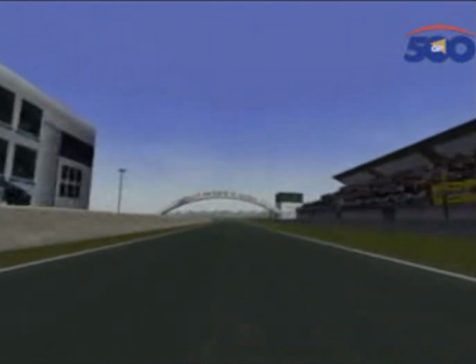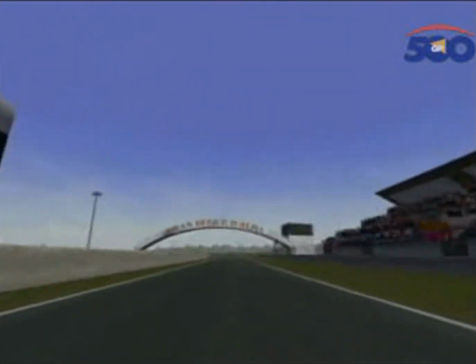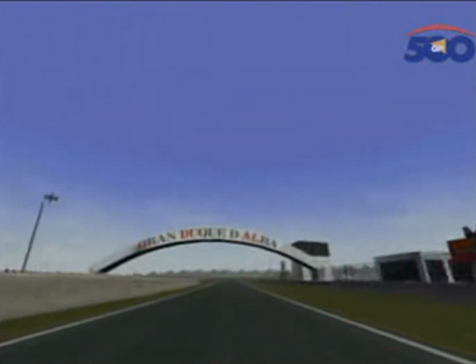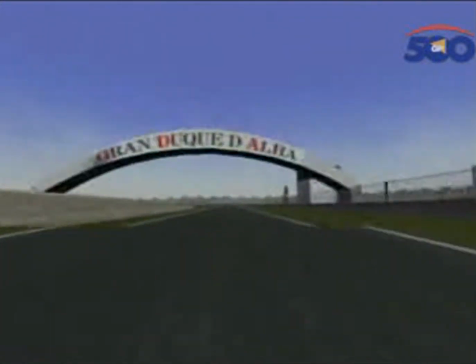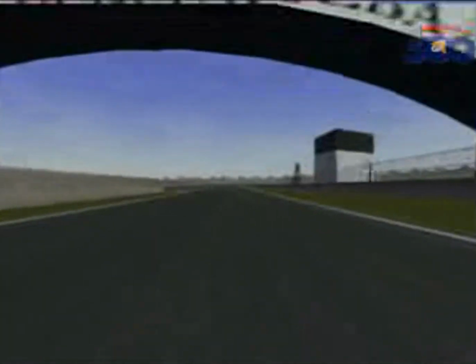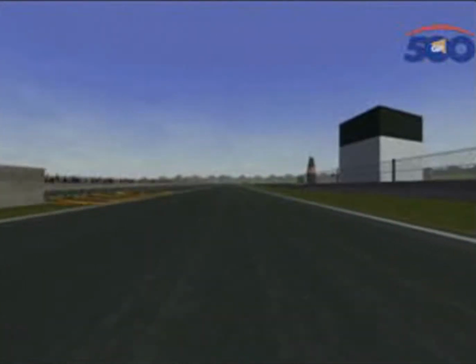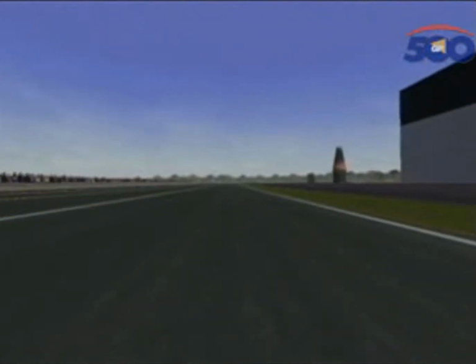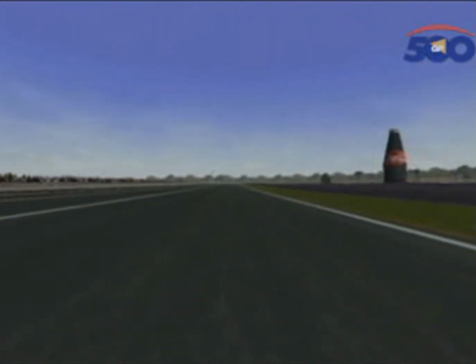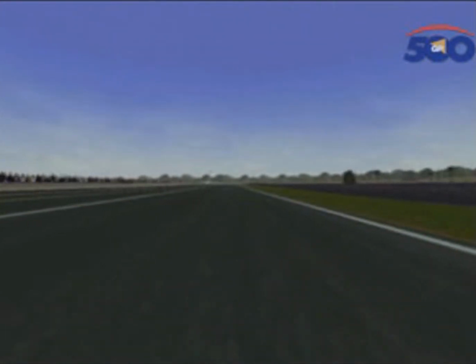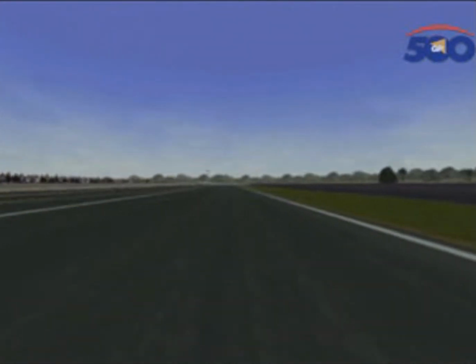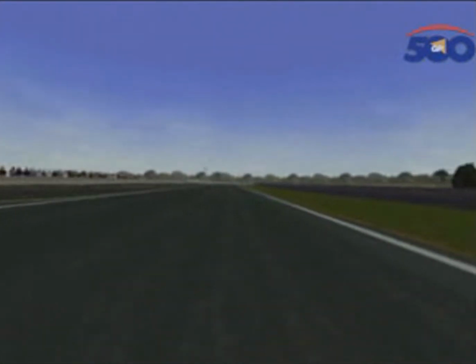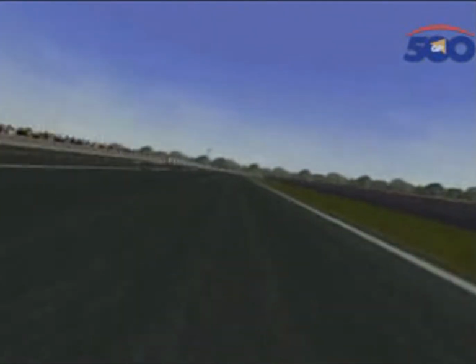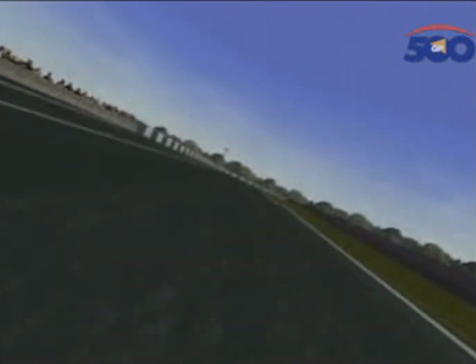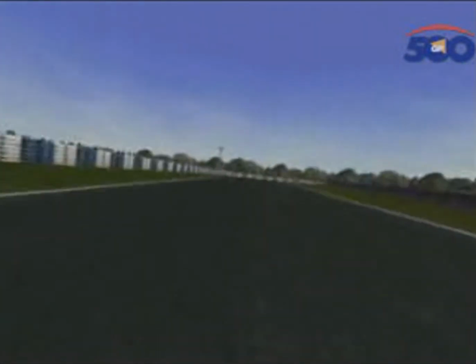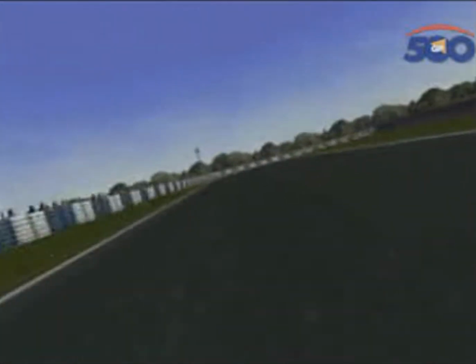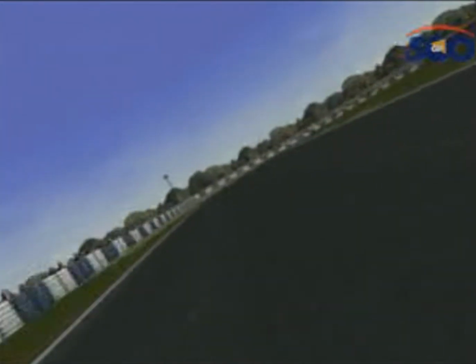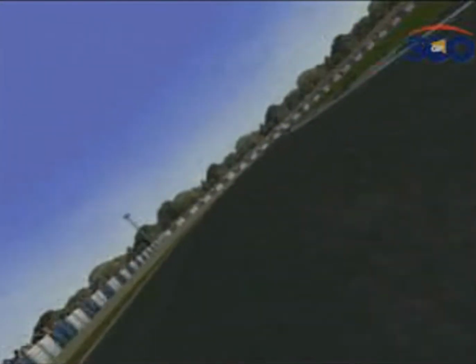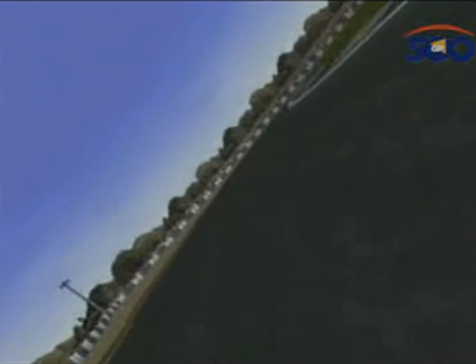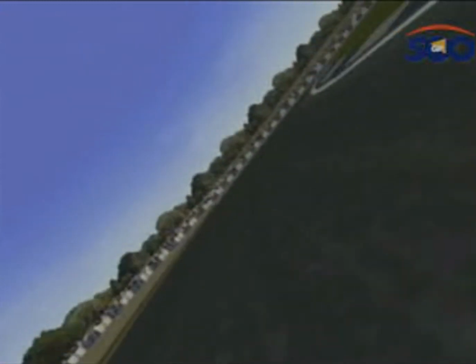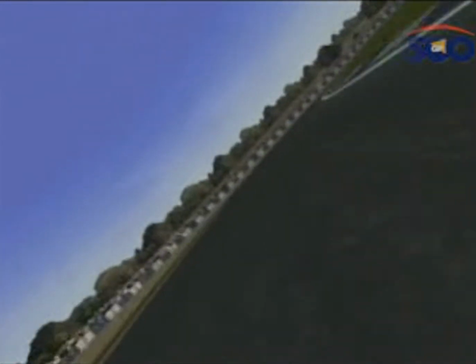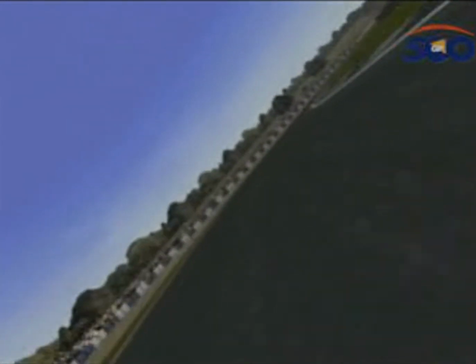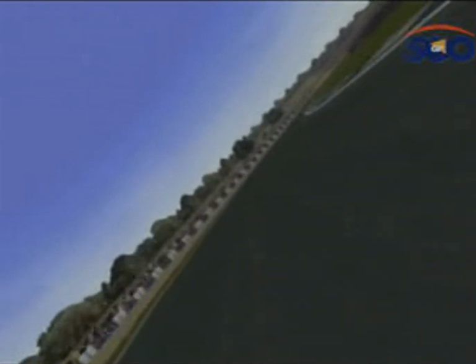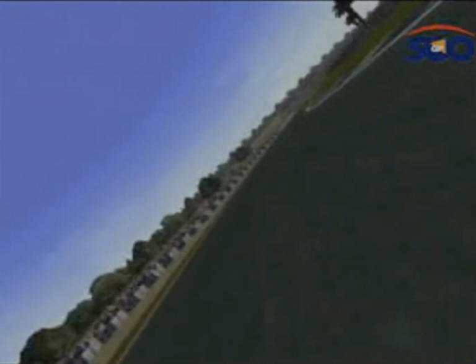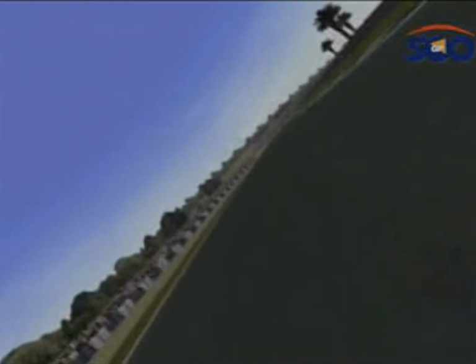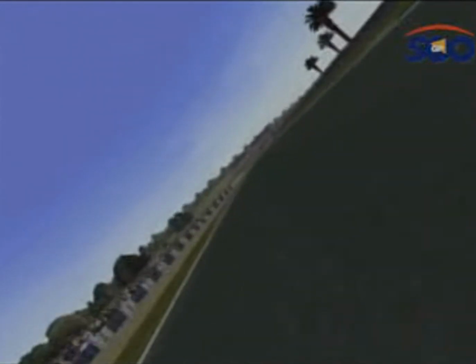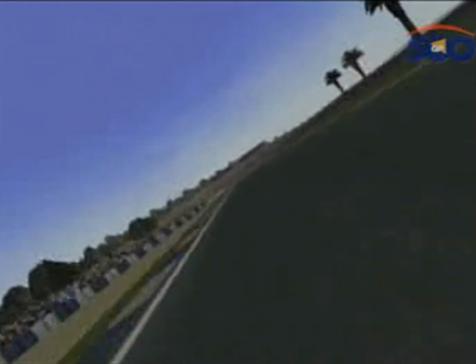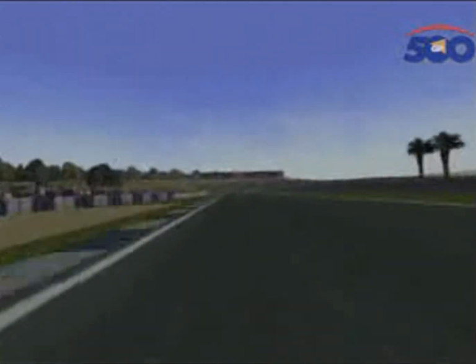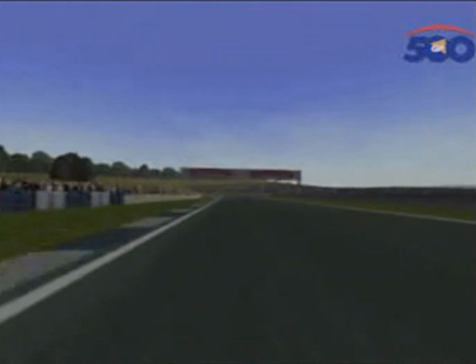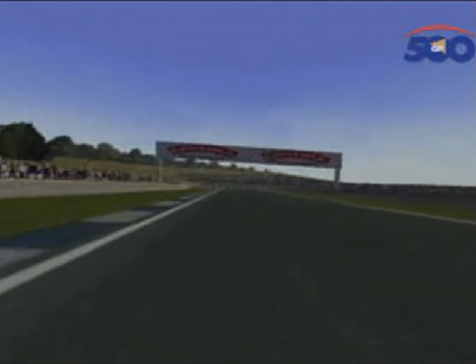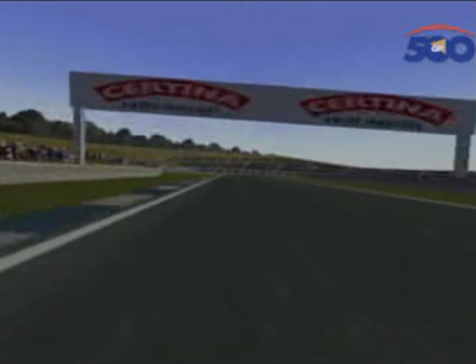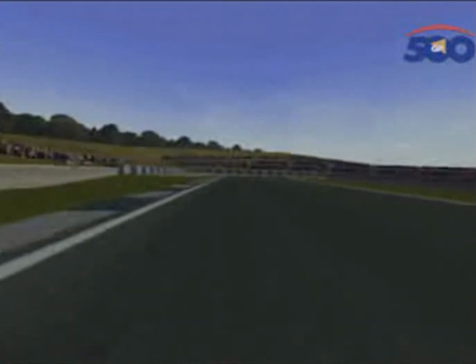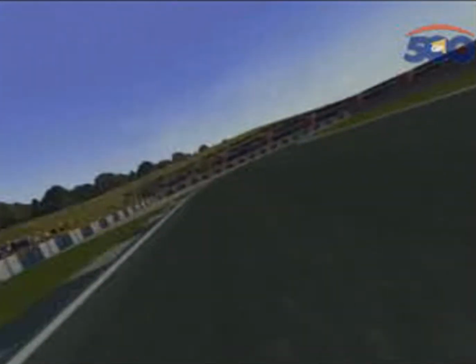The Spanish Grand Prix at Jerez — building up speed off the start-finish line into Turn 1. It's a 90-degree right-hander, so be careful at the start of the race. All hell is going to break loose there with everybody barging themselves around for position.